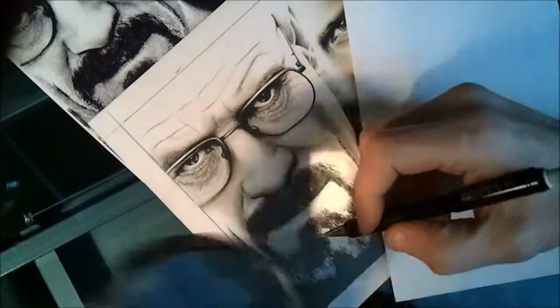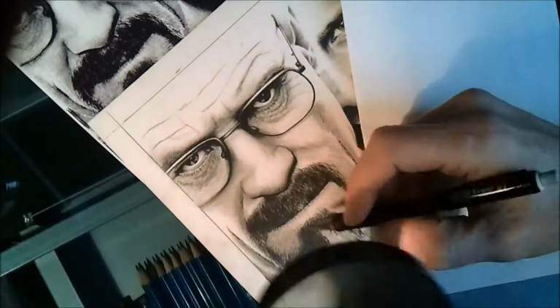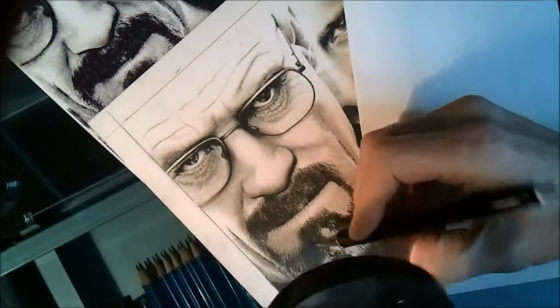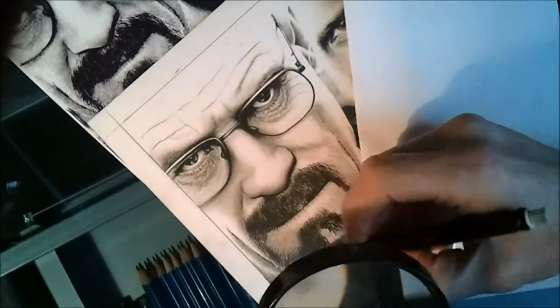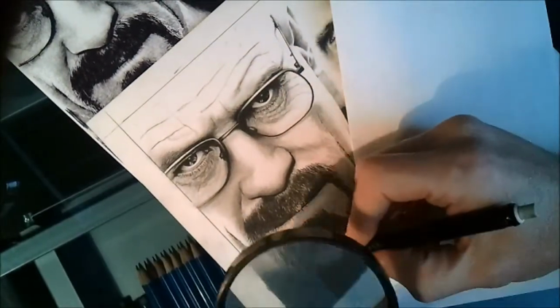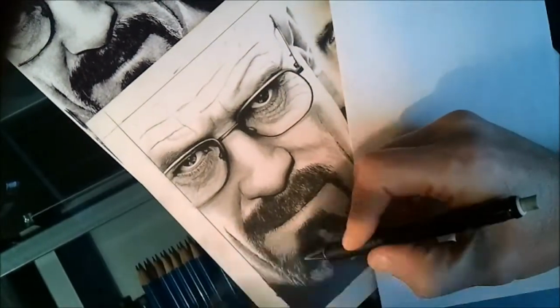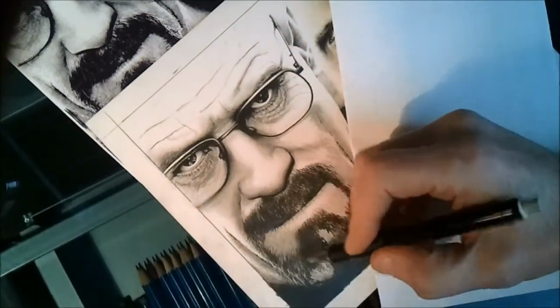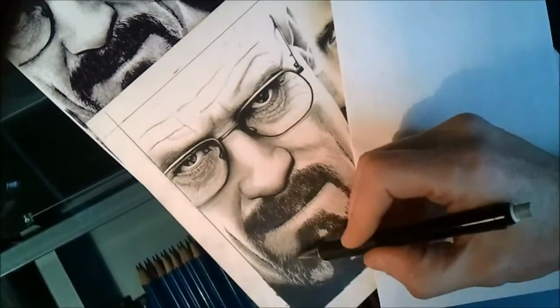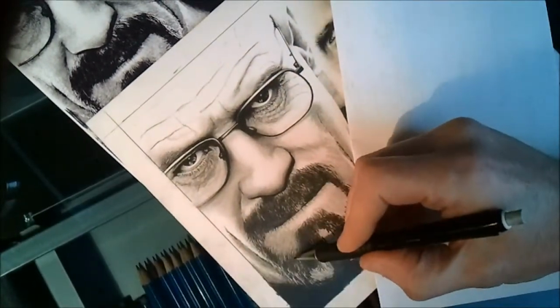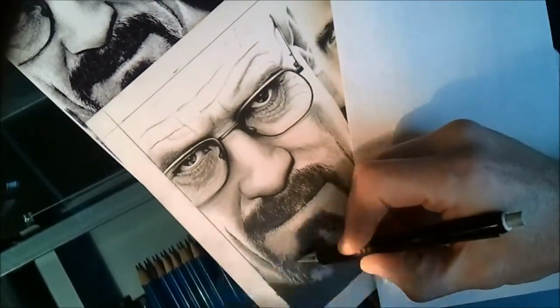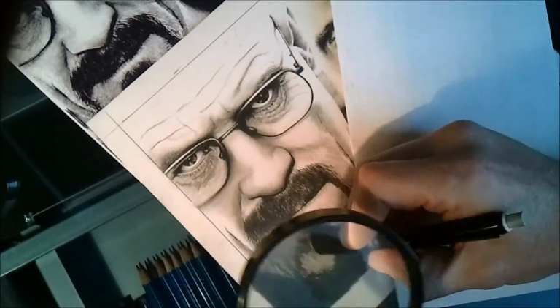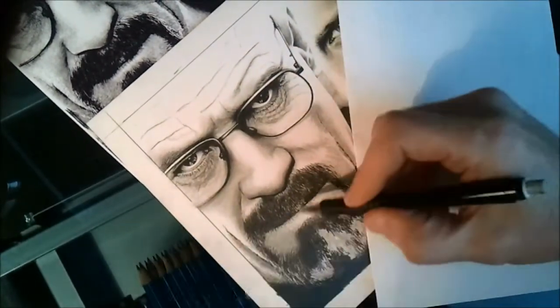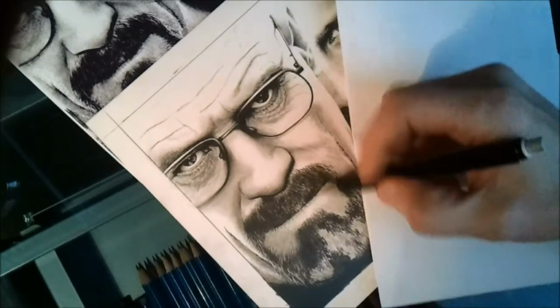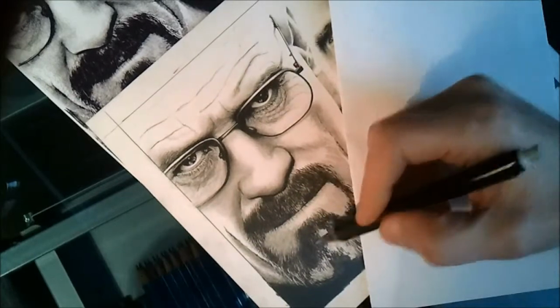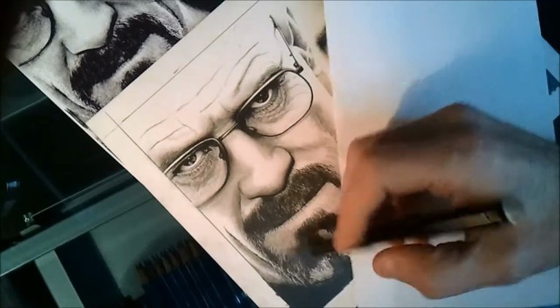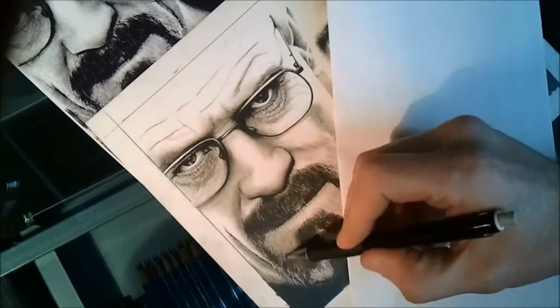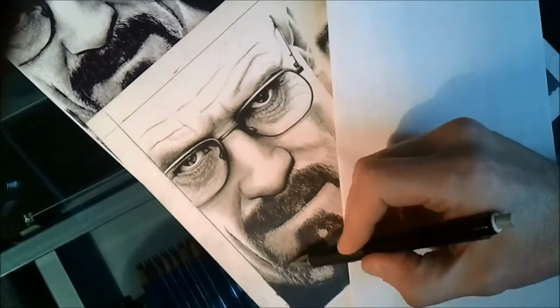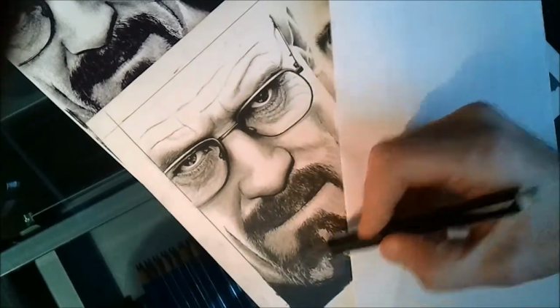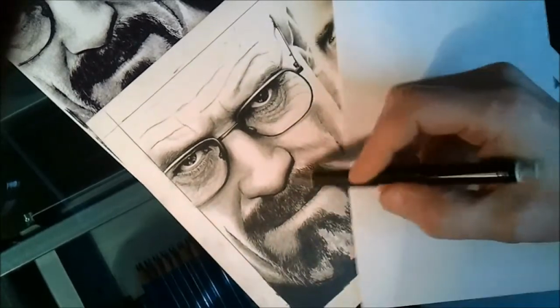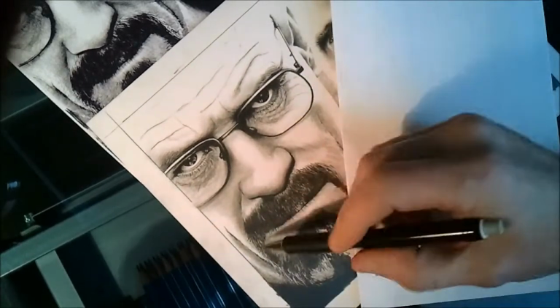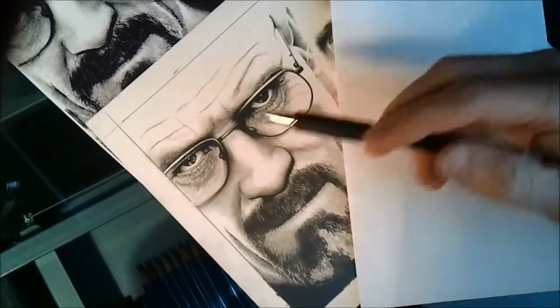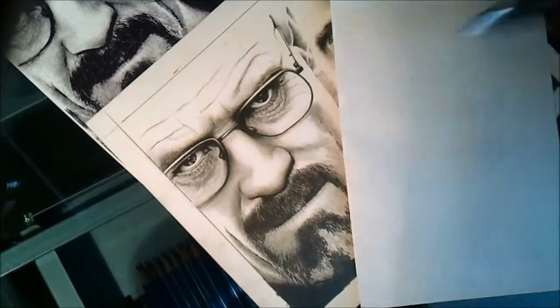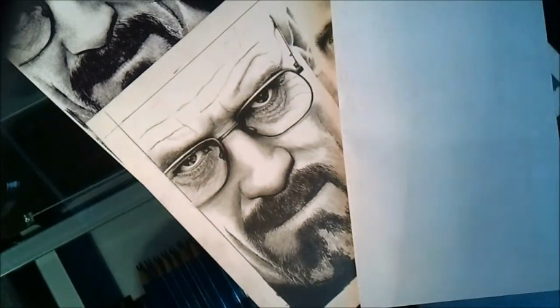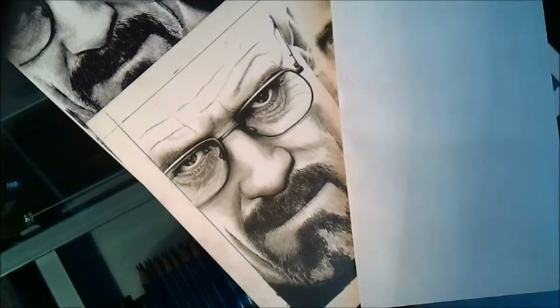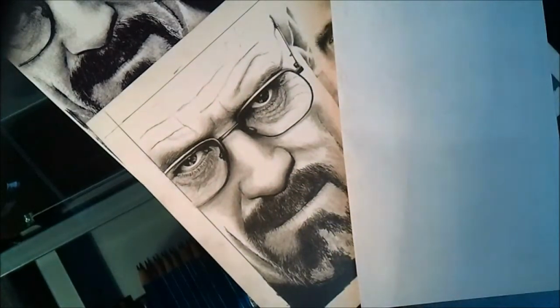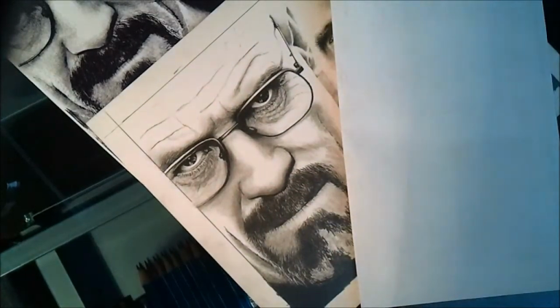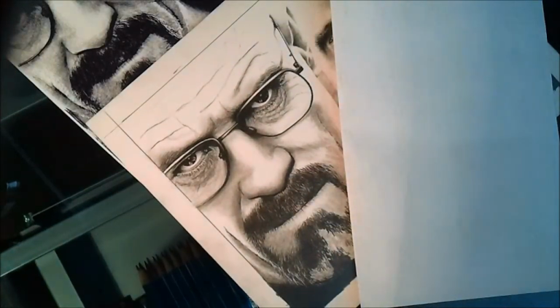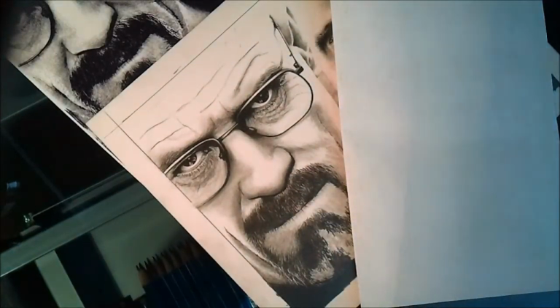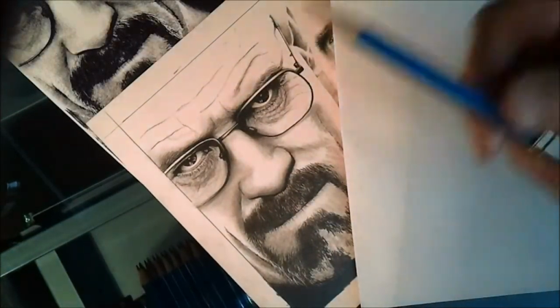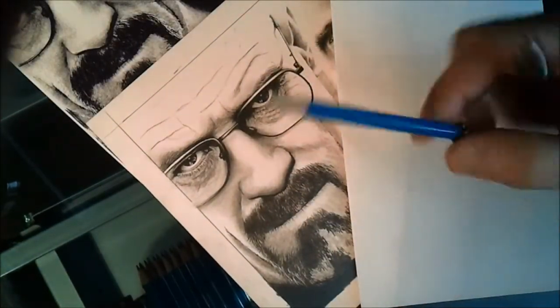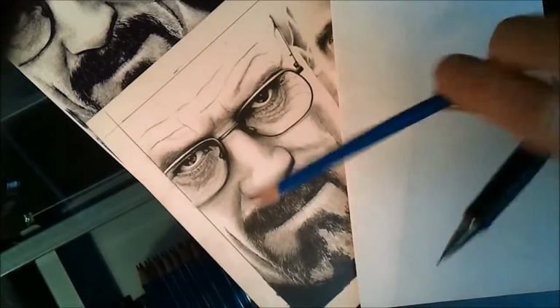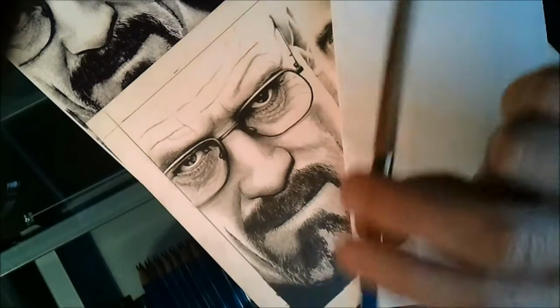Hey, it's Rick. Just thought I'd give you a little sample of how I do beards and layers. I use a base coat using an overhand grip with like a B pencil.